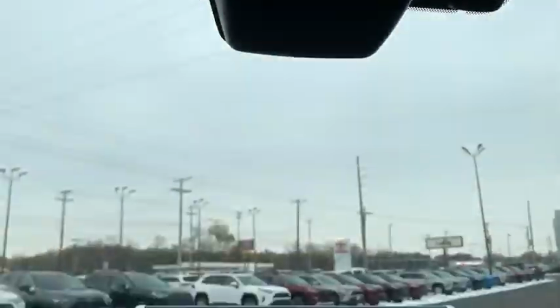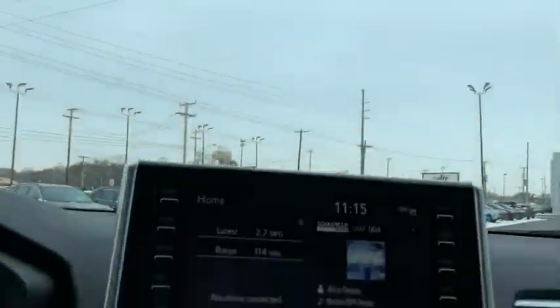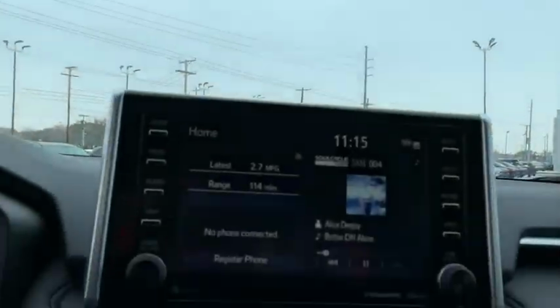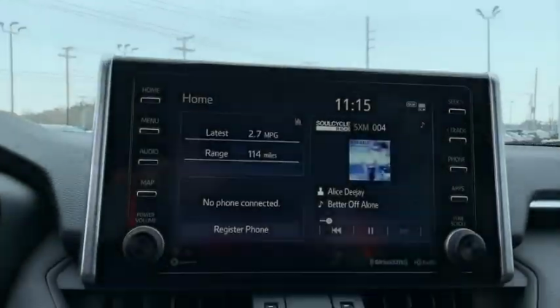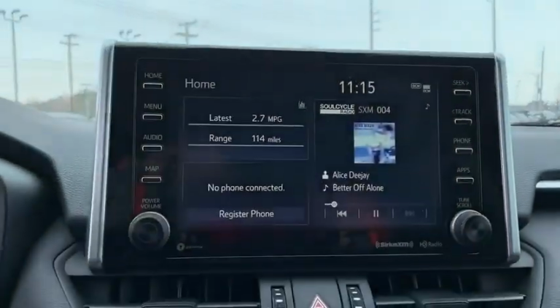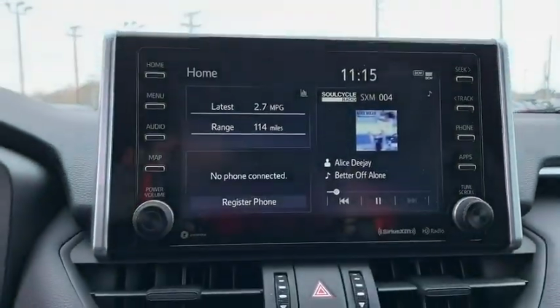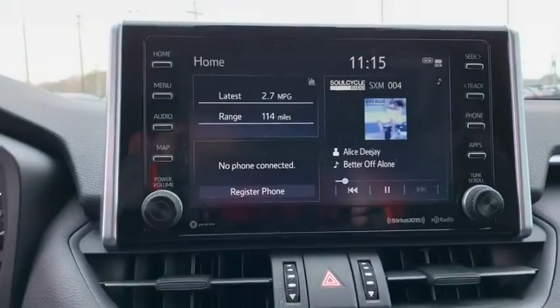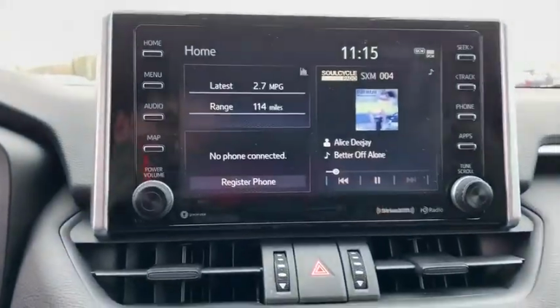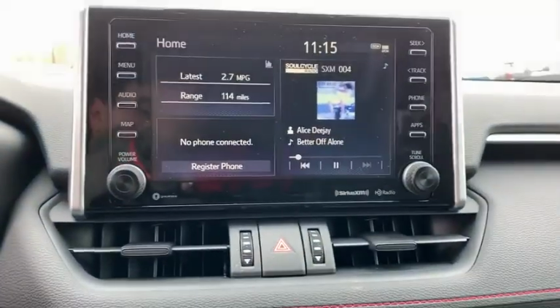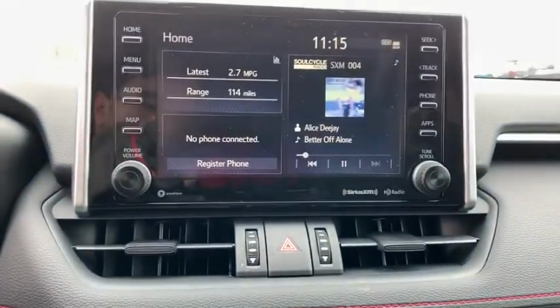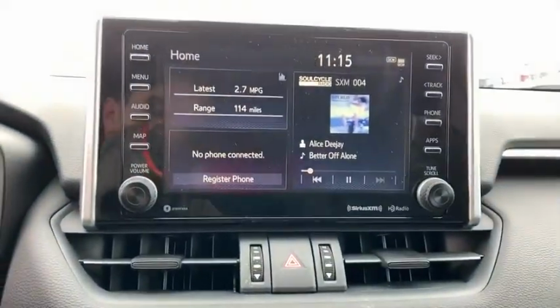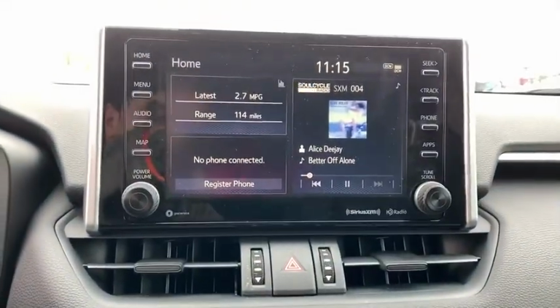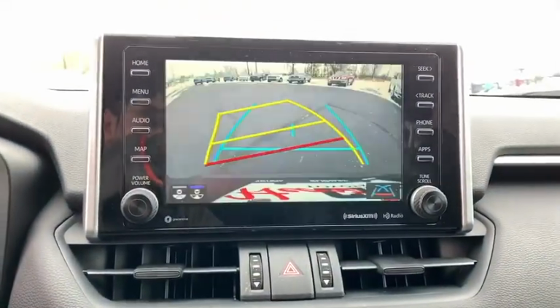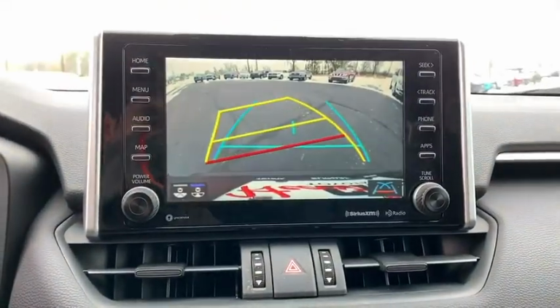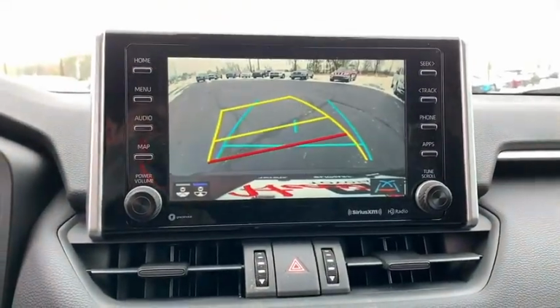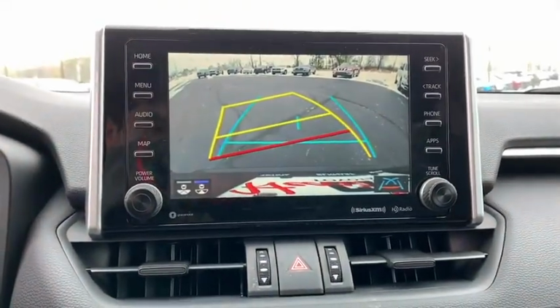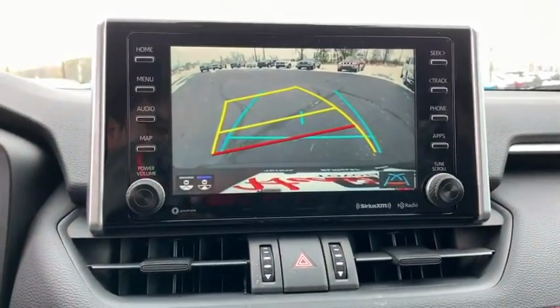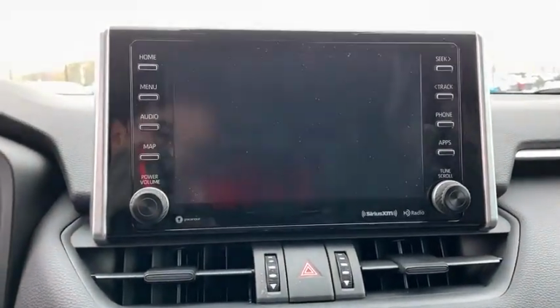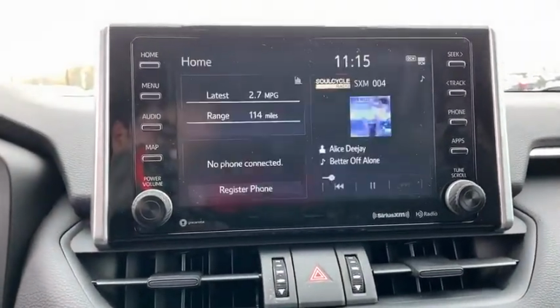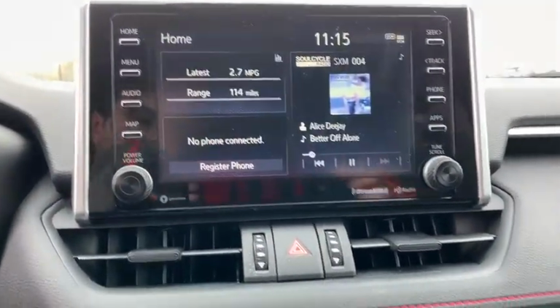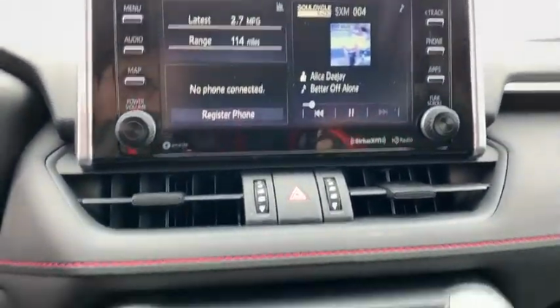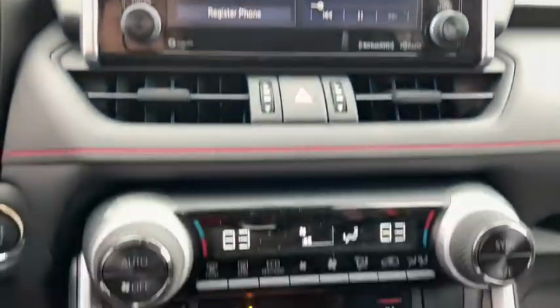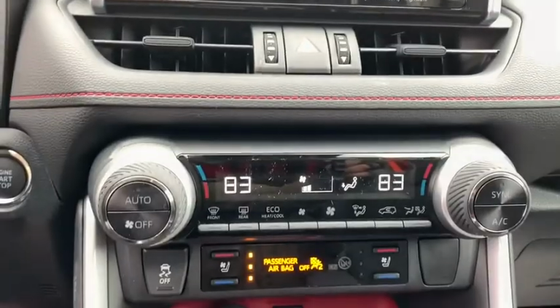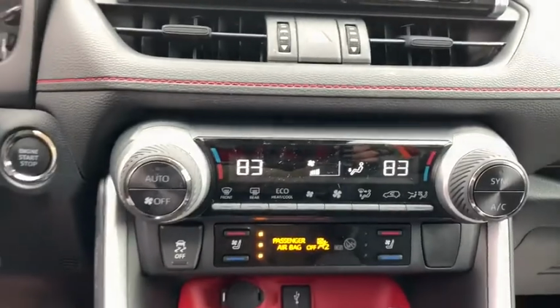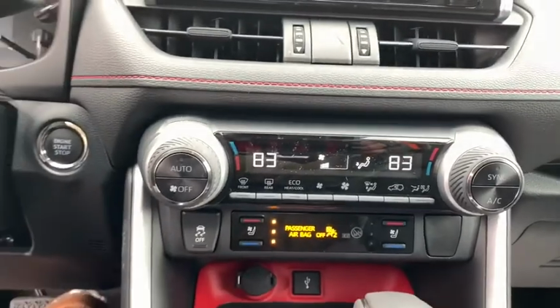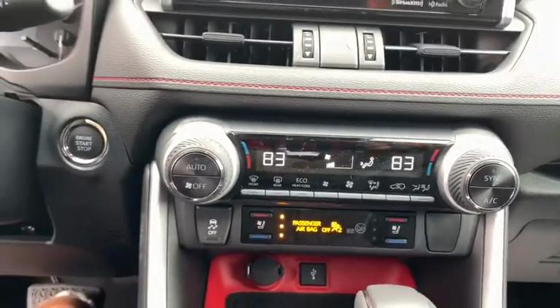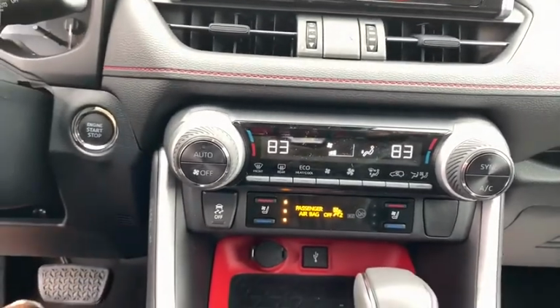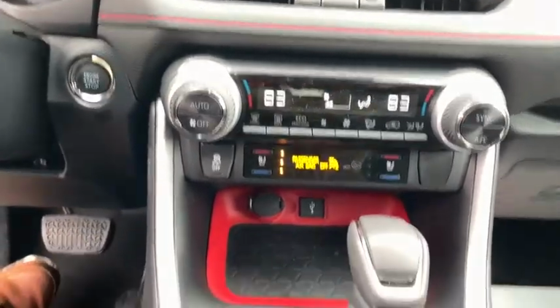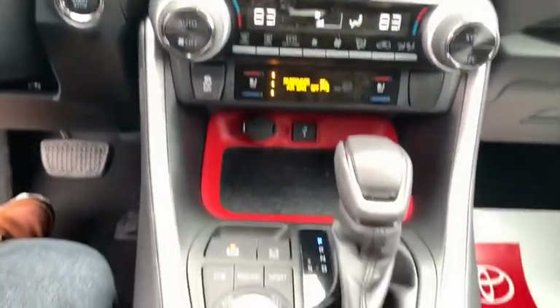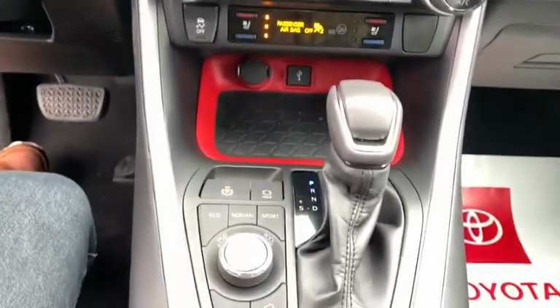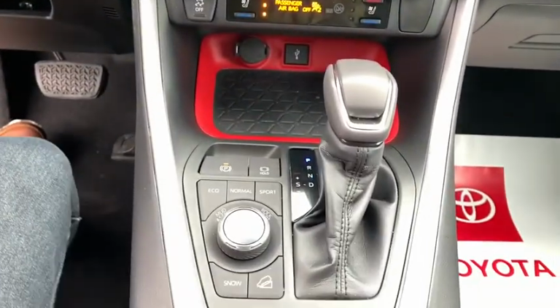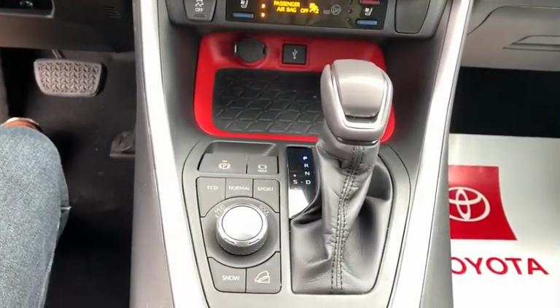Bluetooth, leather wrapped steering wheel, power steering, adjustable steering wheel, aluminum wheels, four-wheel disc brakes, keyless start, cruise control, floor mats, rear defrost.